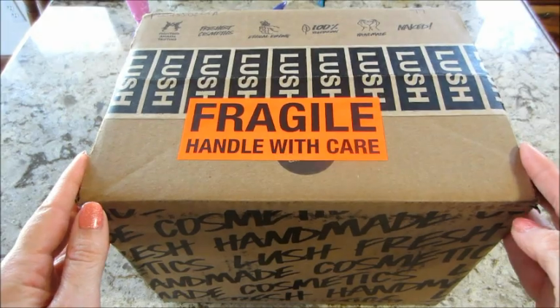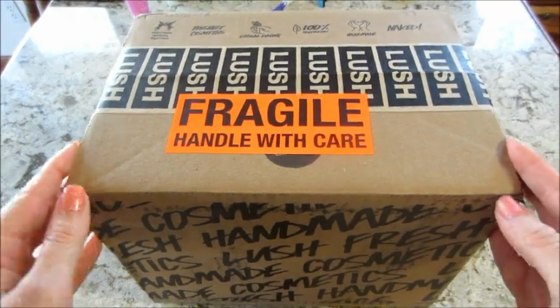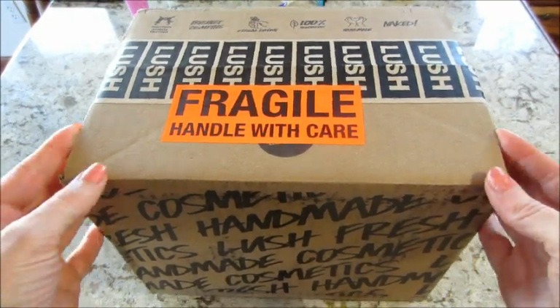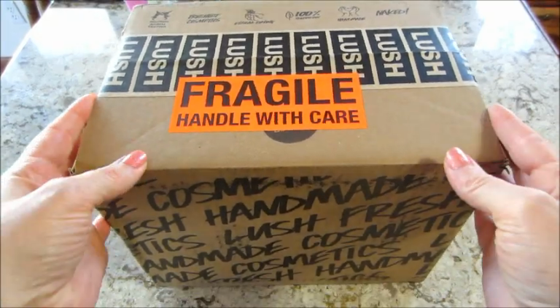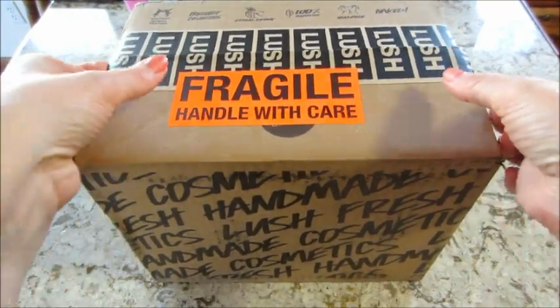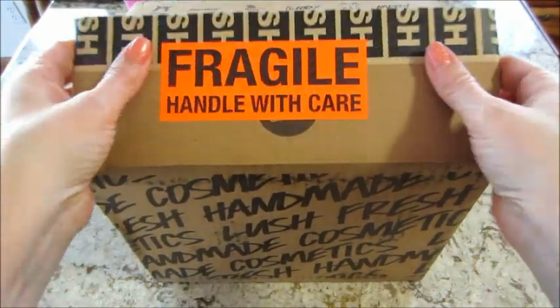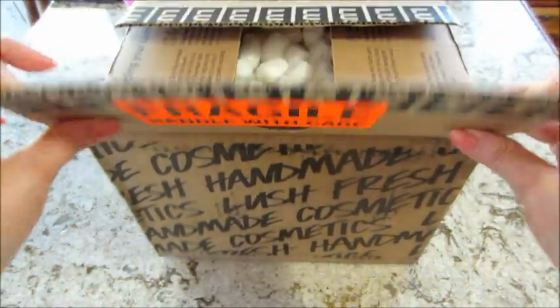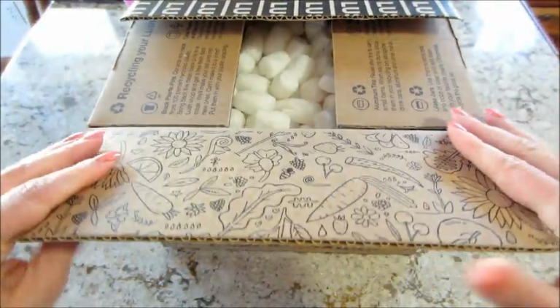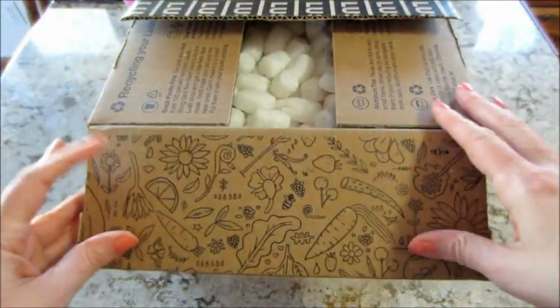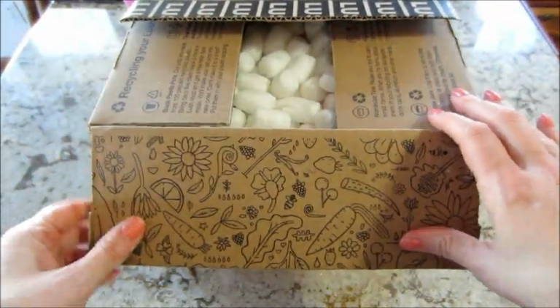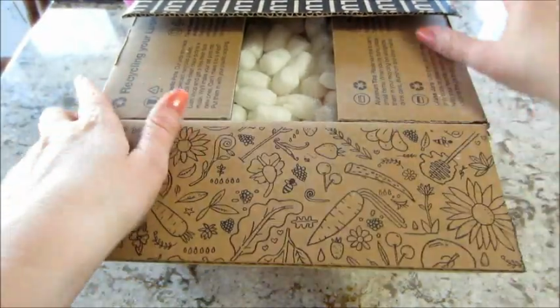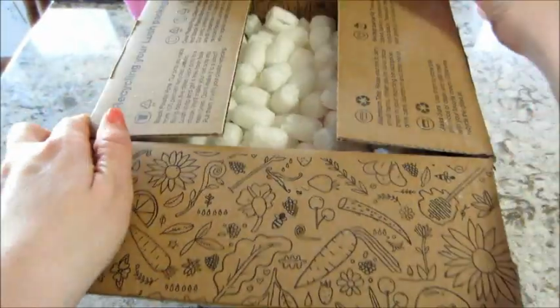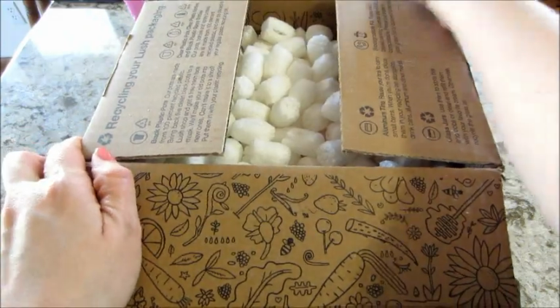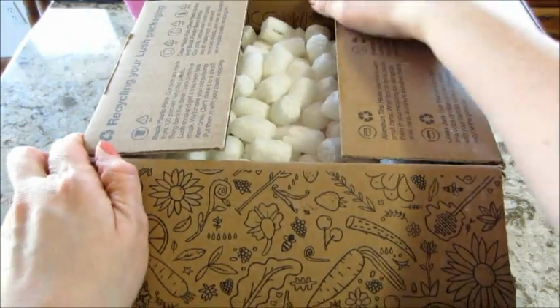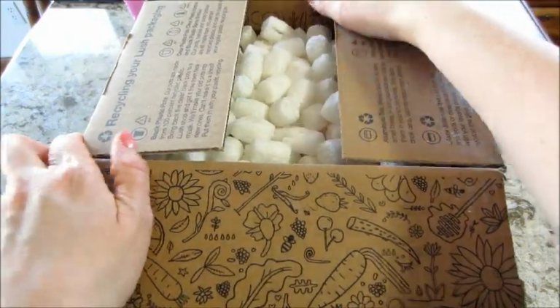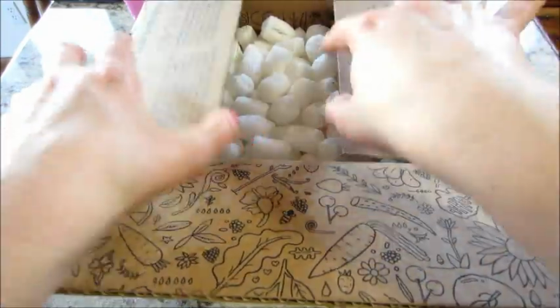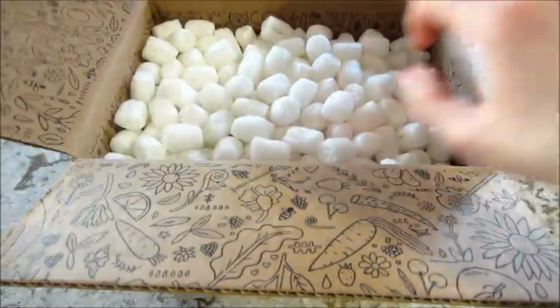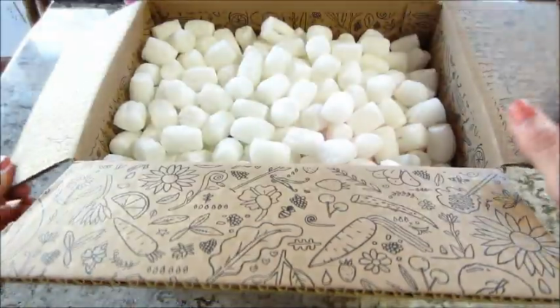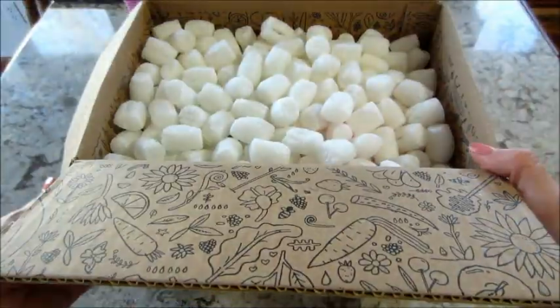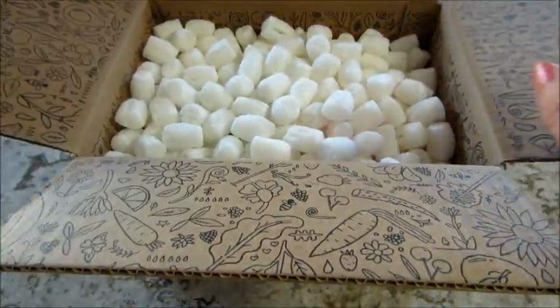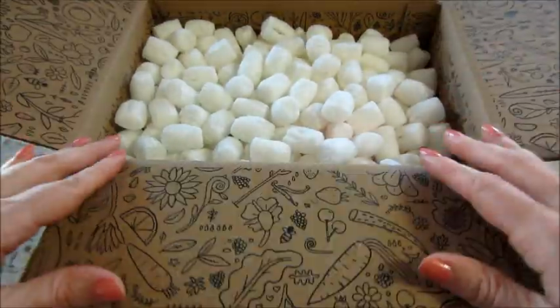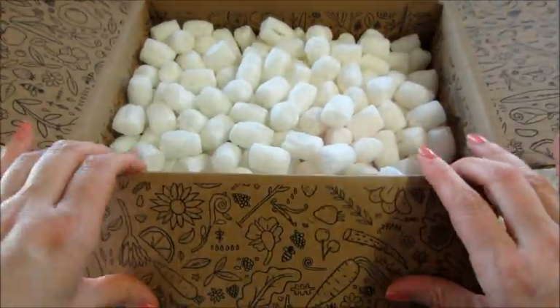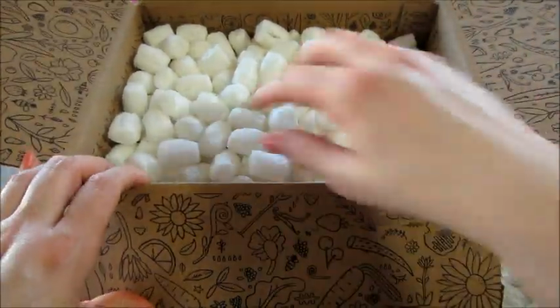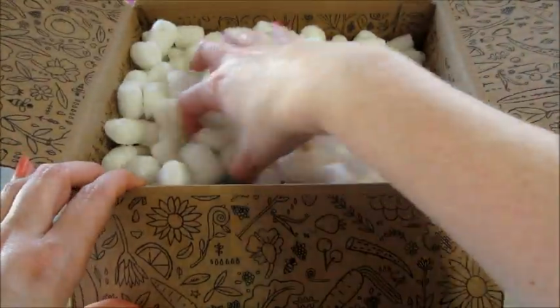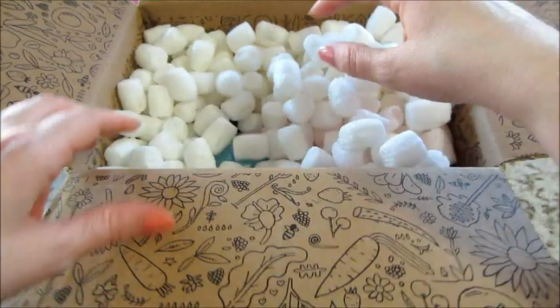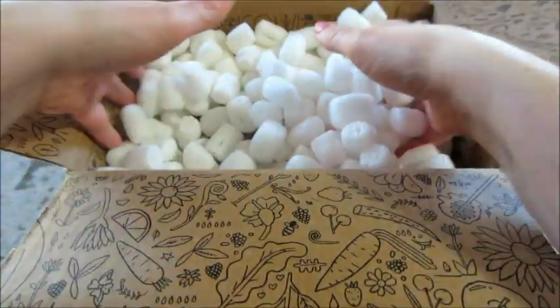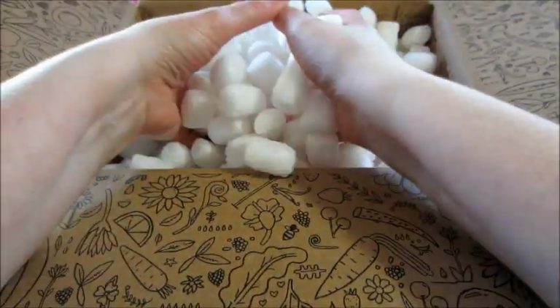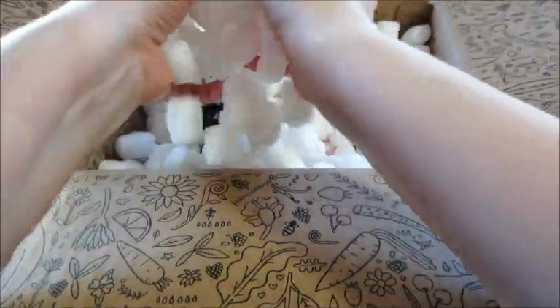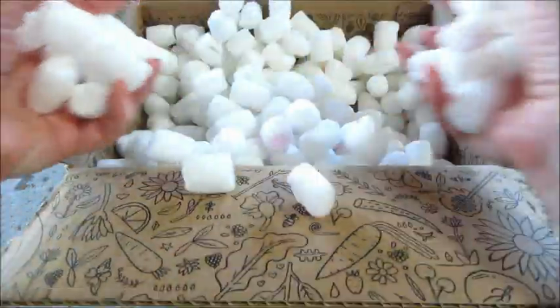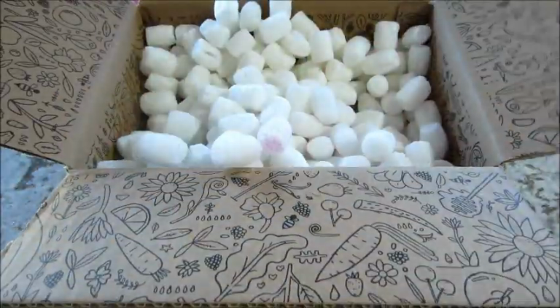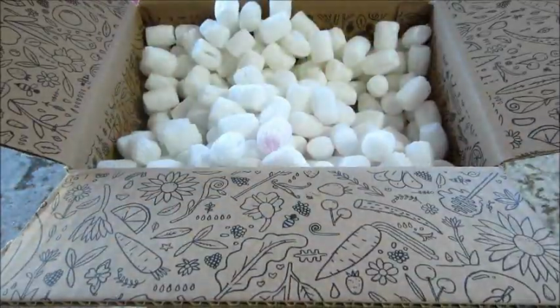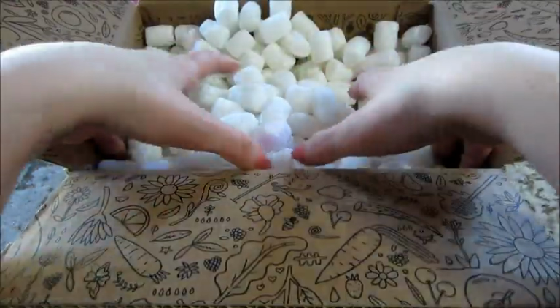Hi guys, welcome back to my channel. Today I have an unboxing from Lush. This is most of their Easter 2021 collection. I ordered a bunch of bath bombs and I got a free item, so let's dig in.